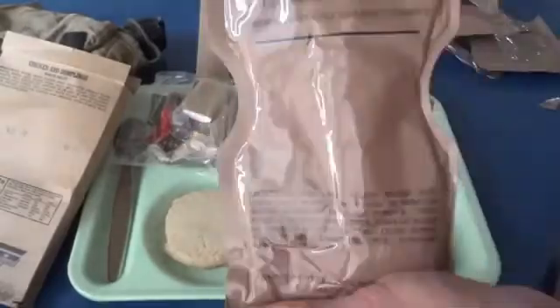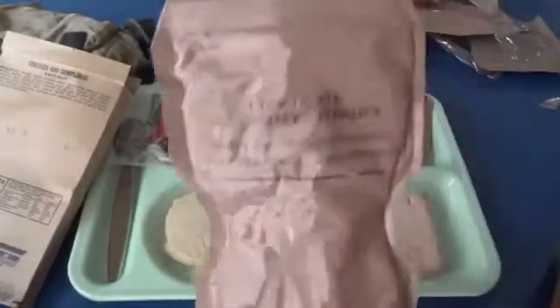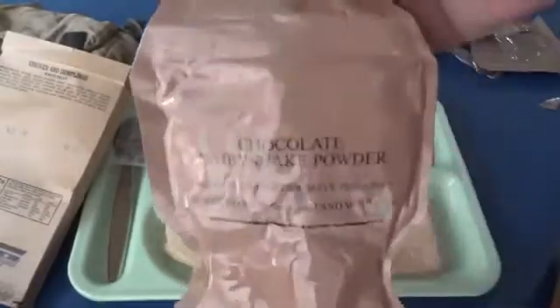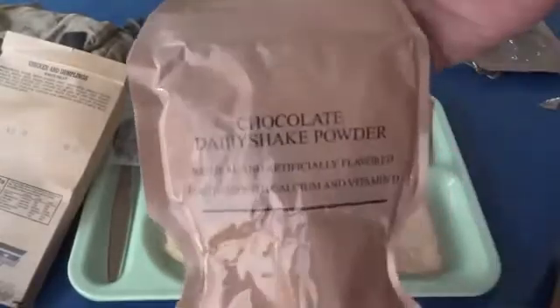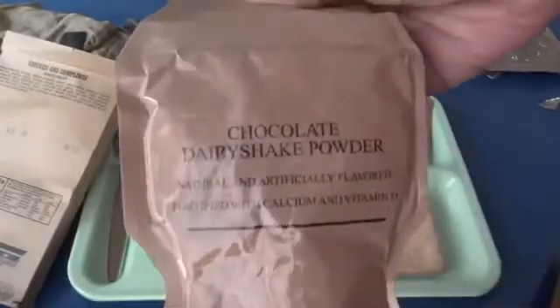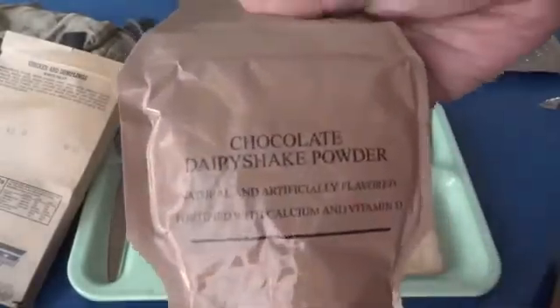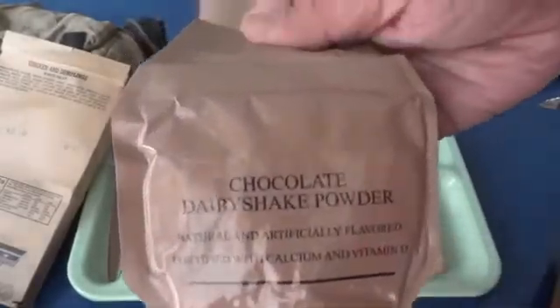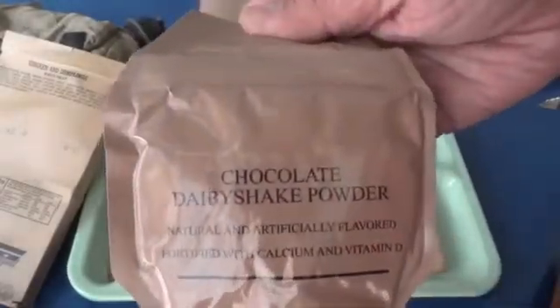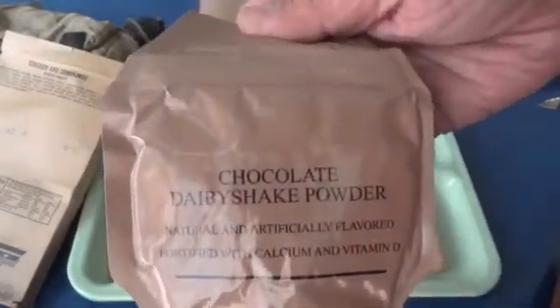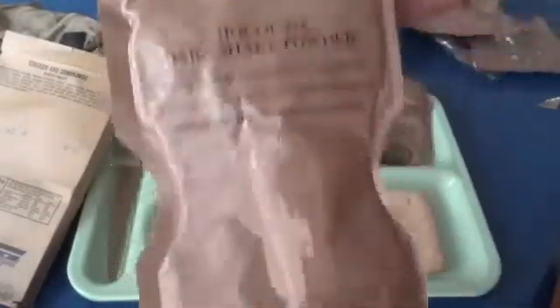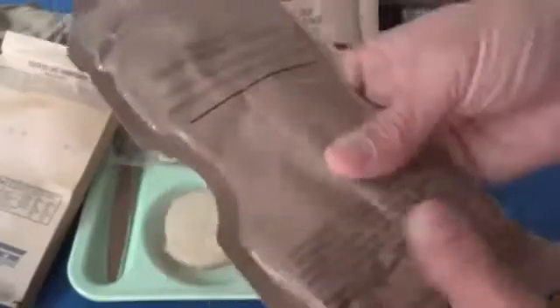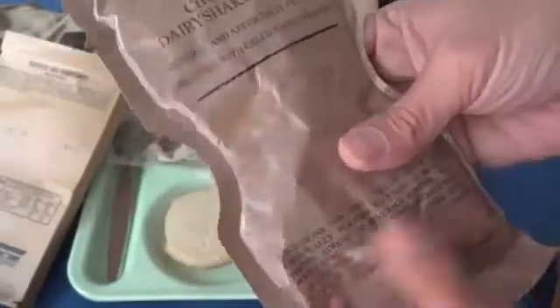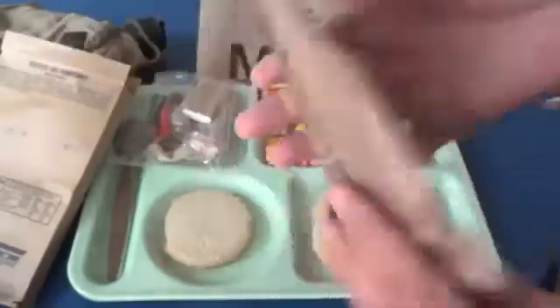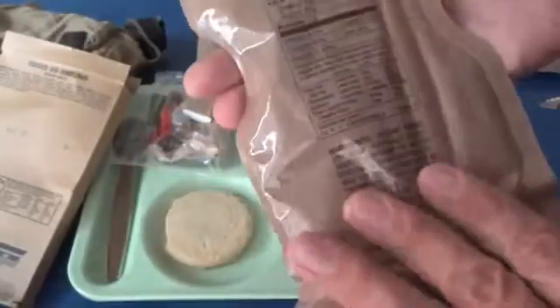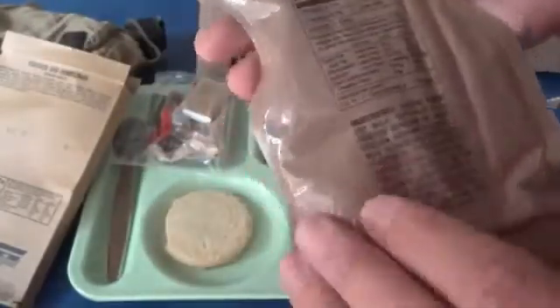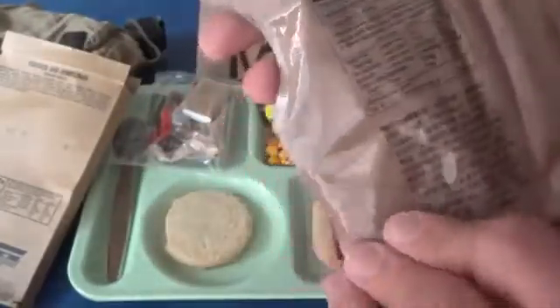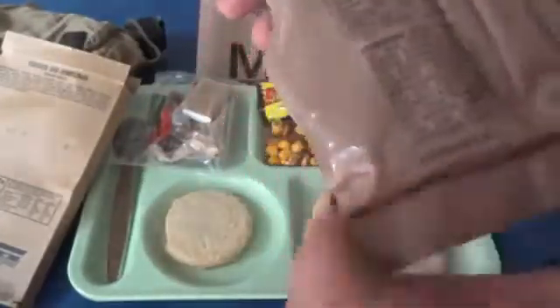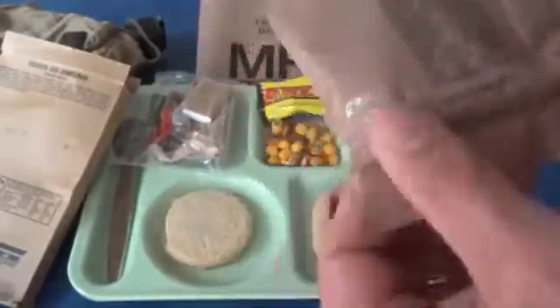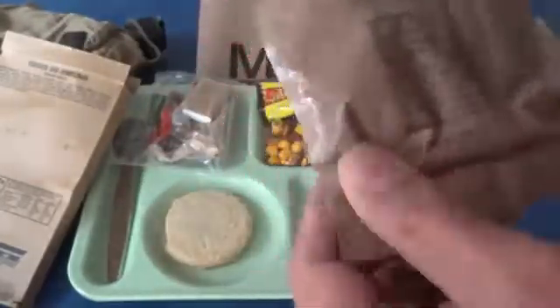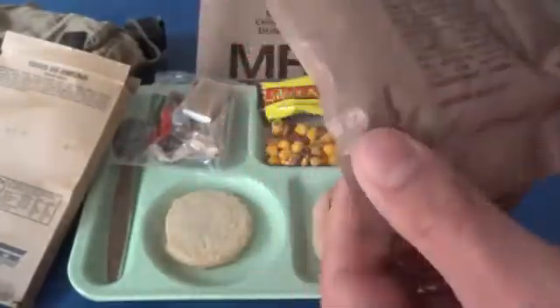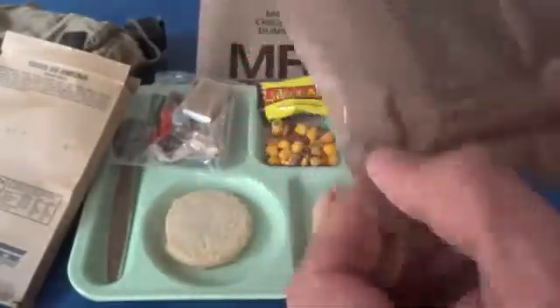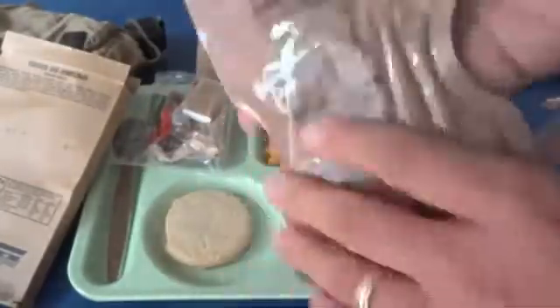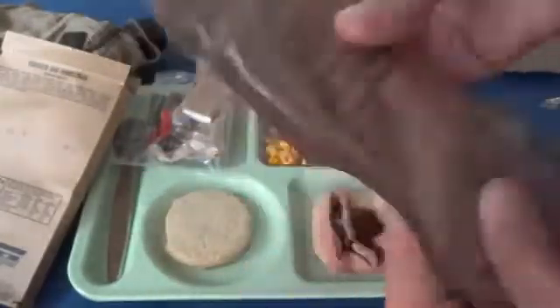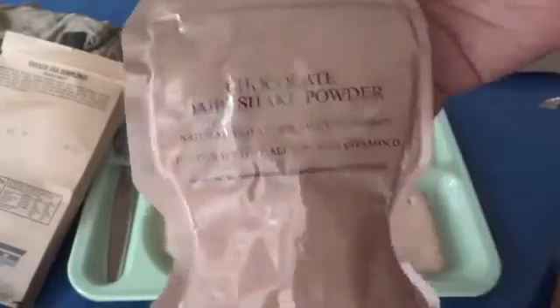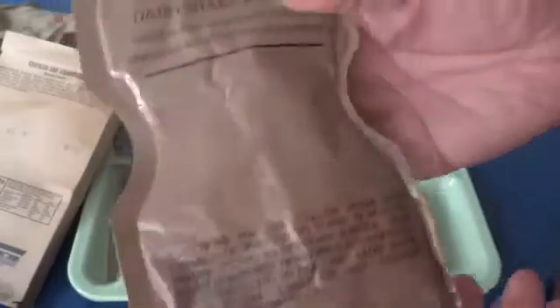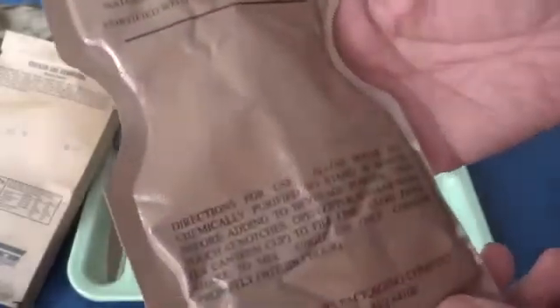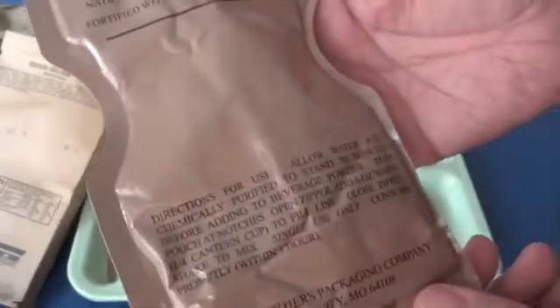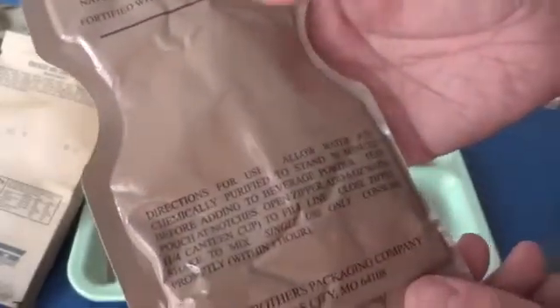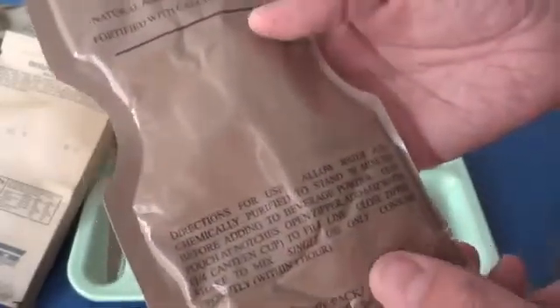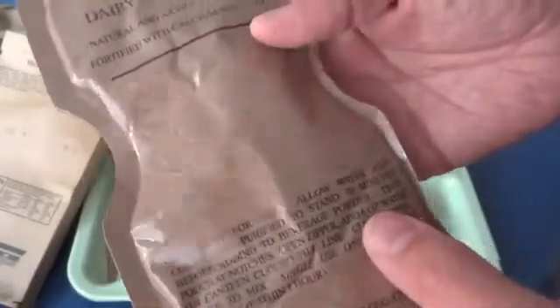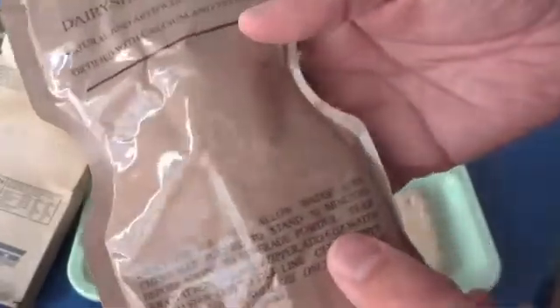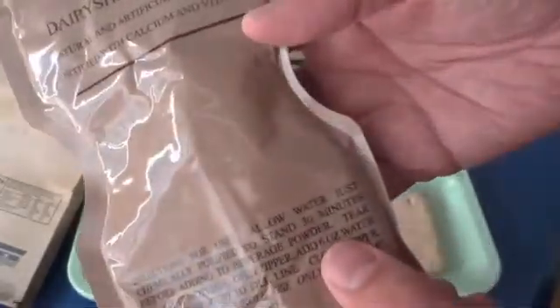Then we'll make the chocolate dairy shake powder. I don't know if there was a recall on these, but I'm going to go ahead and drink this anyway. This takes six ounces of water.